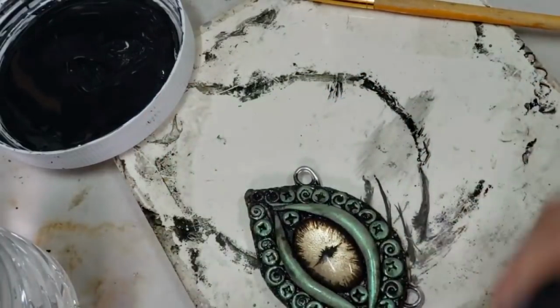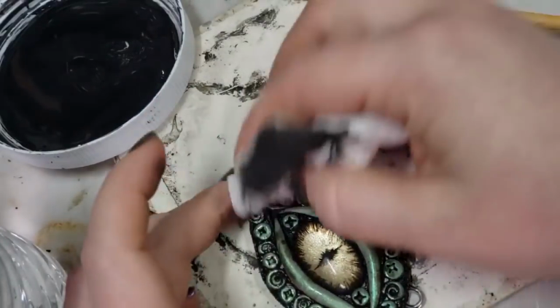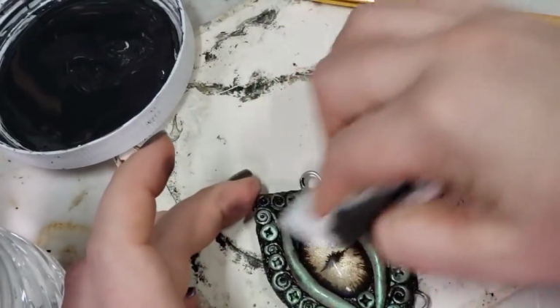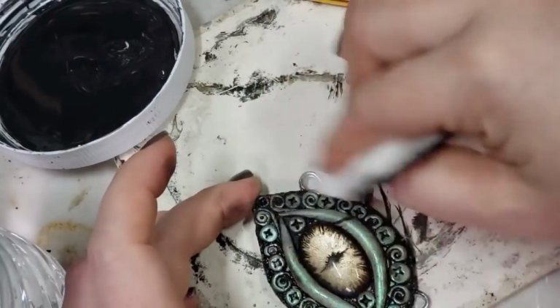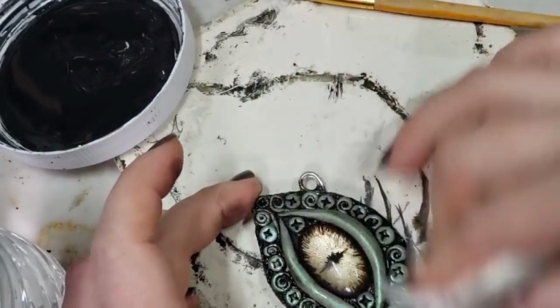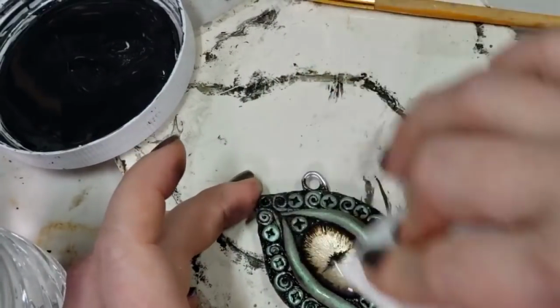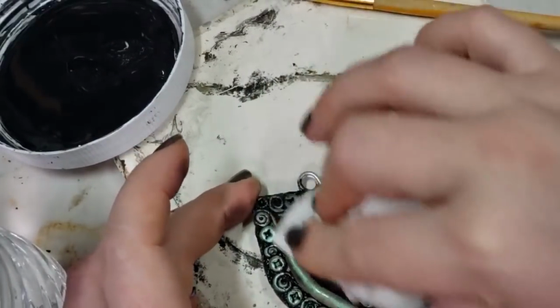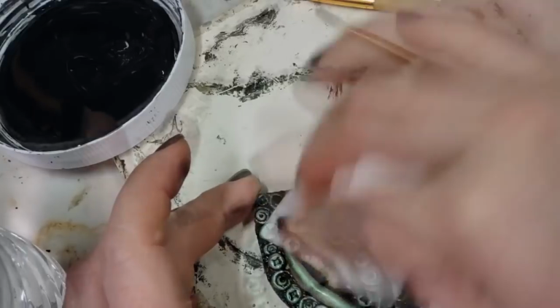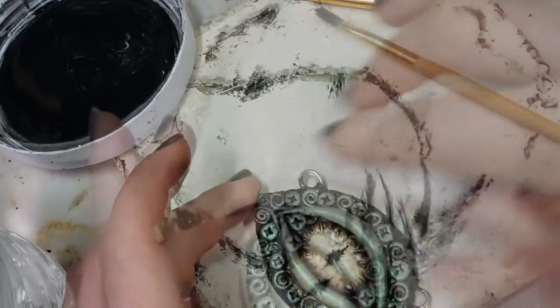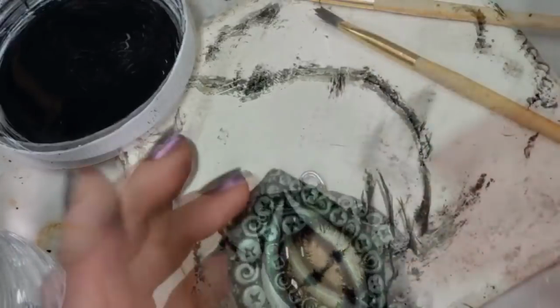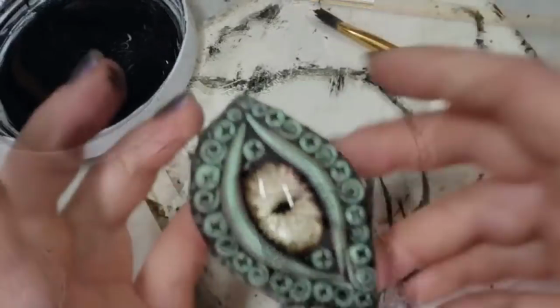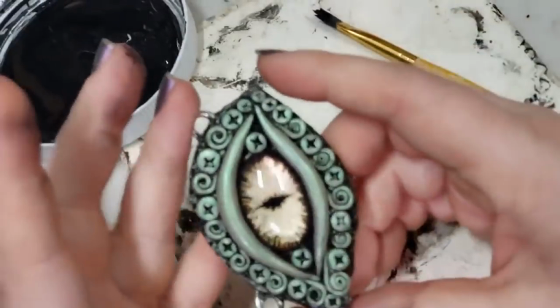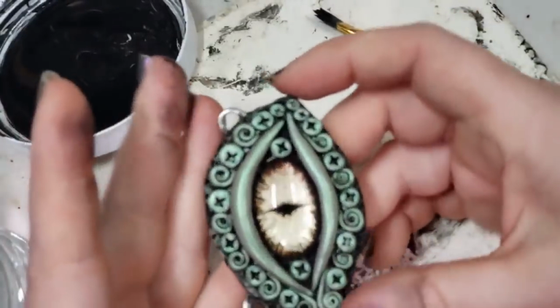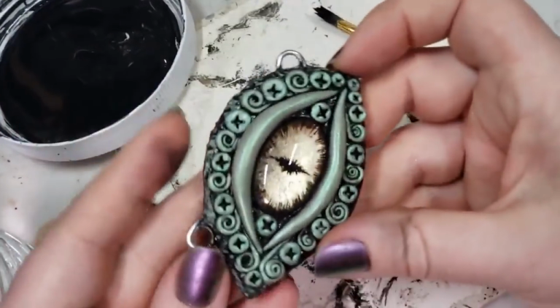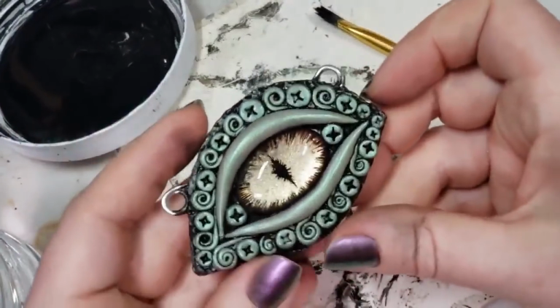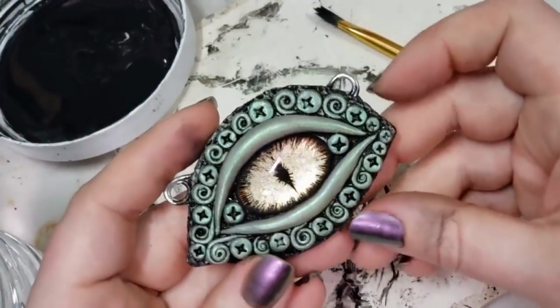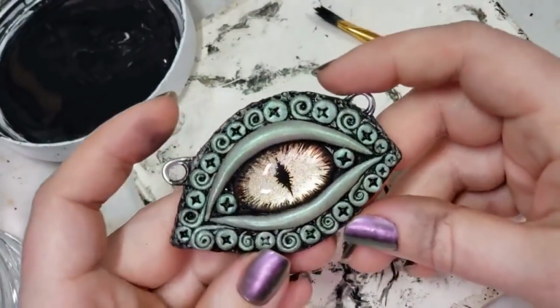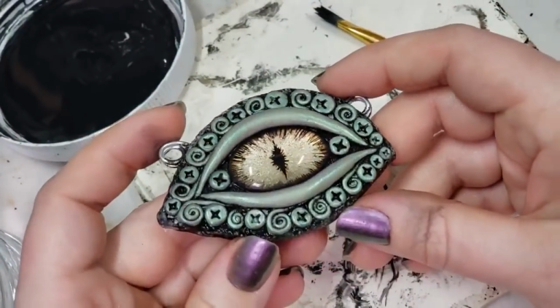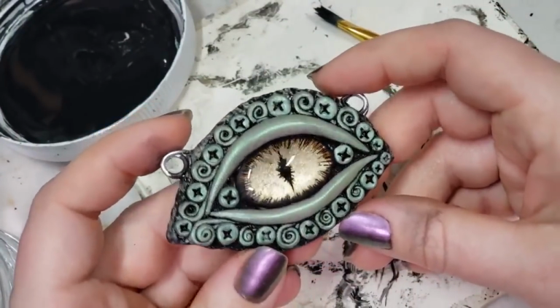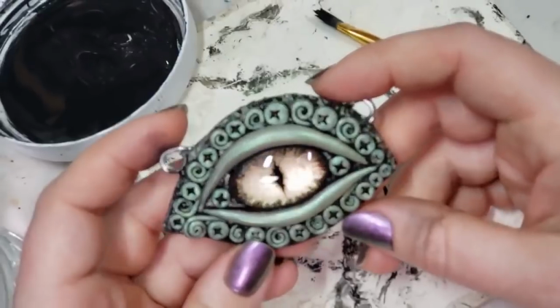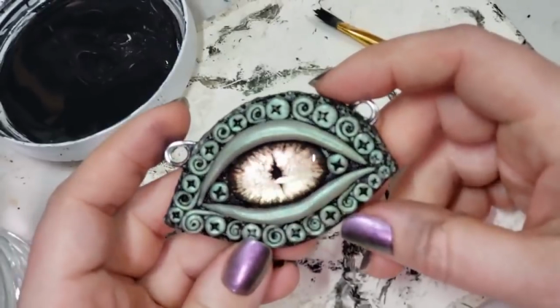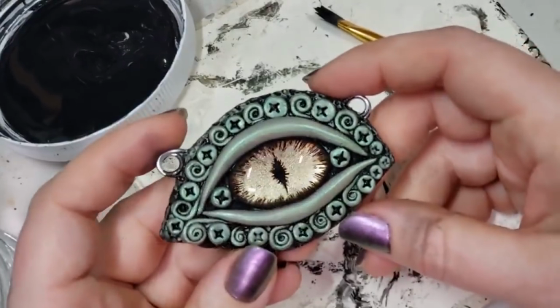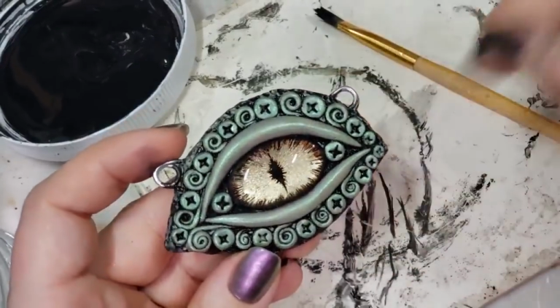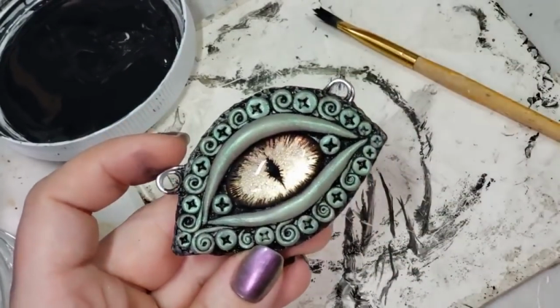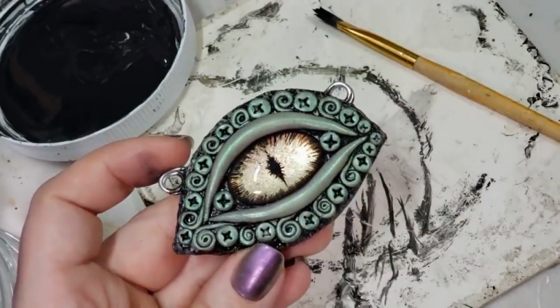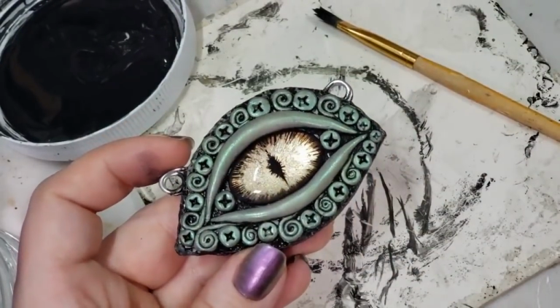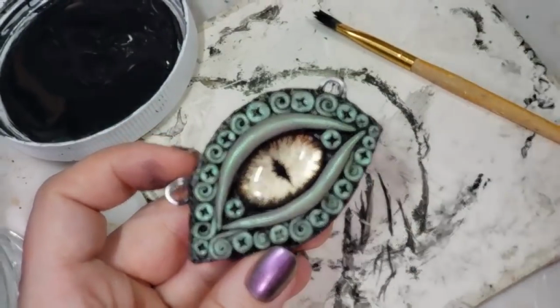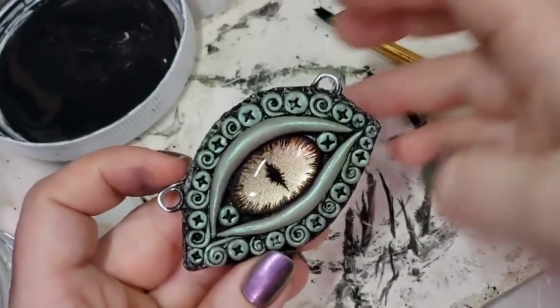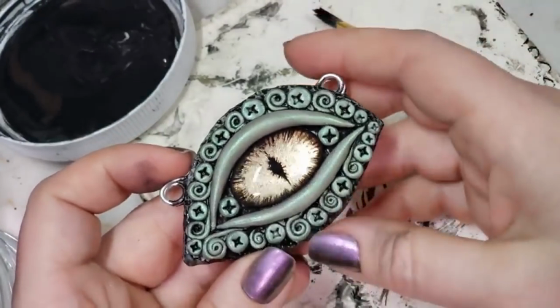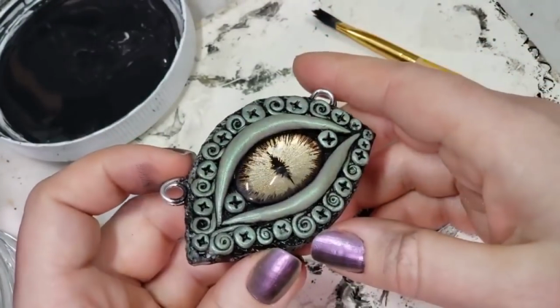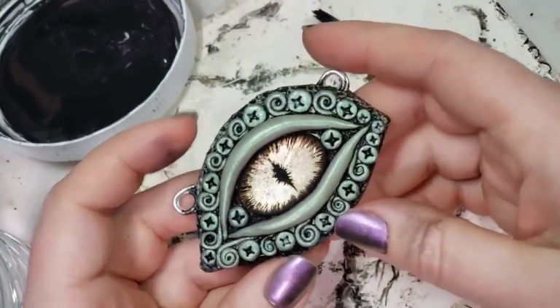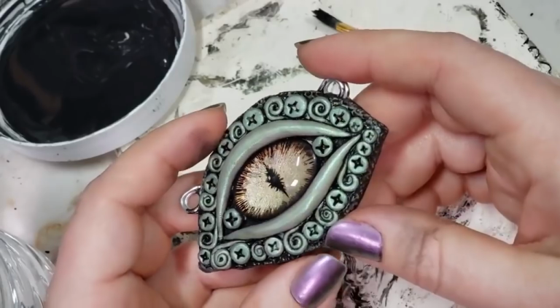Whereas I personally don't have any experience with baking oil paint. So if any of y'all have experience with that, please leave a comment down below with your experience. I really like how the black antique really just makes a huge difference.